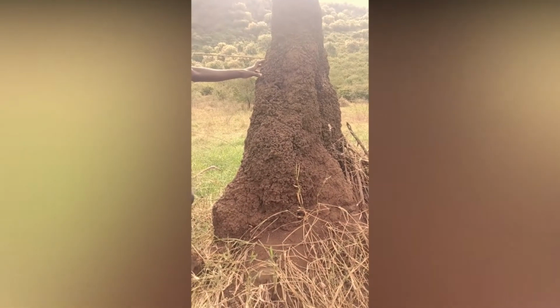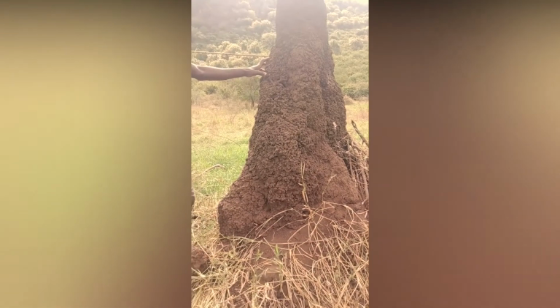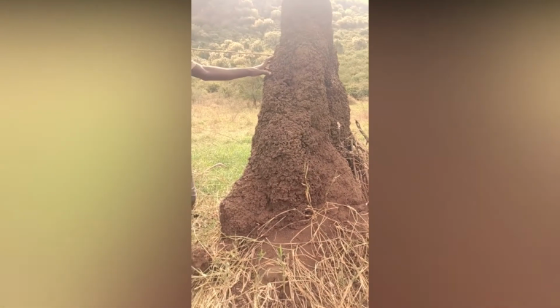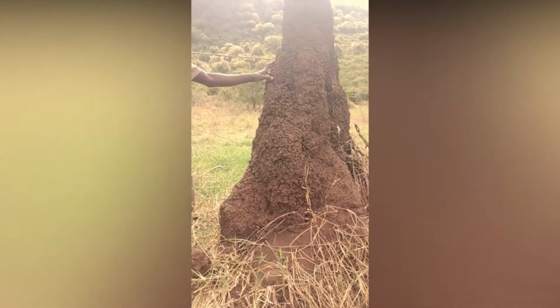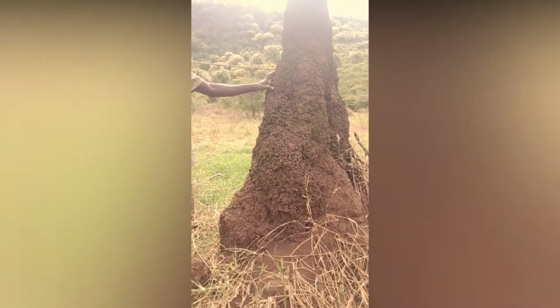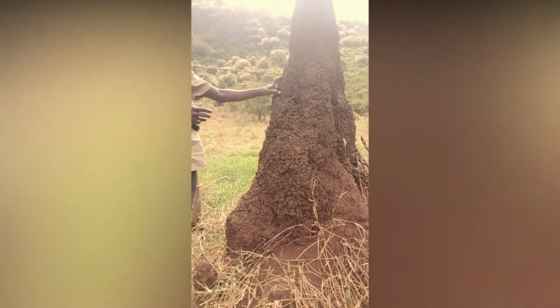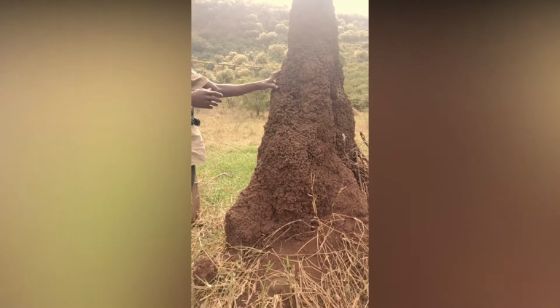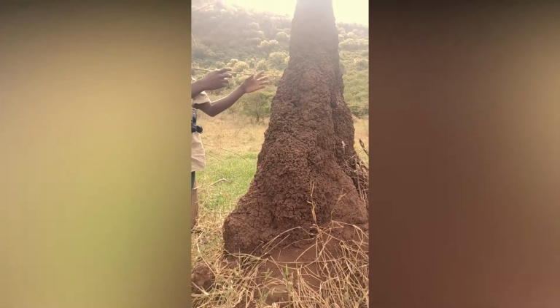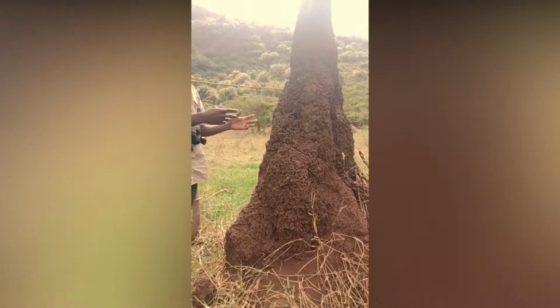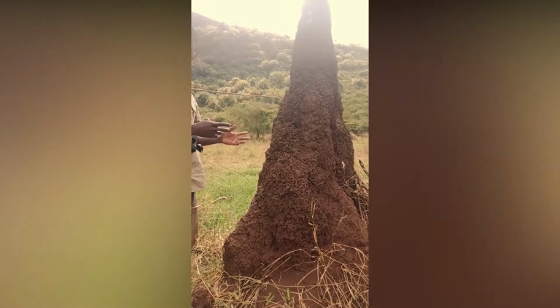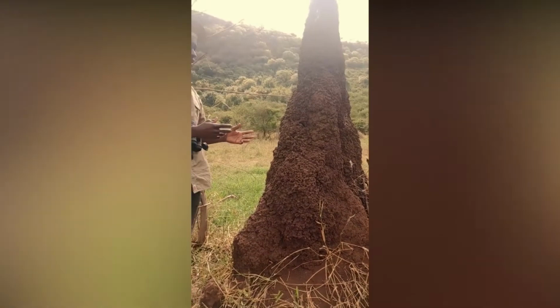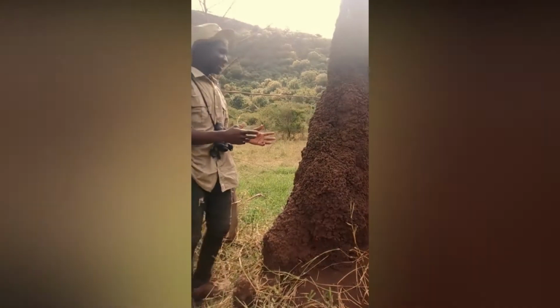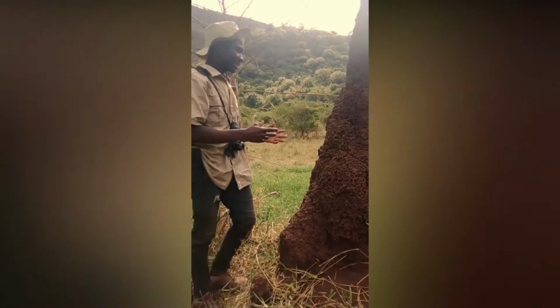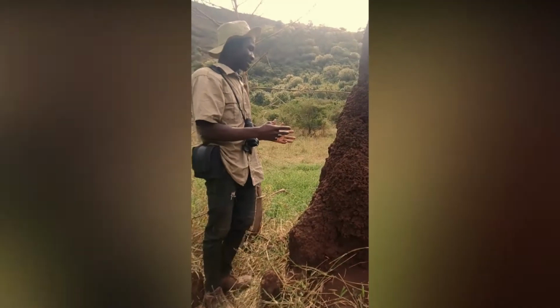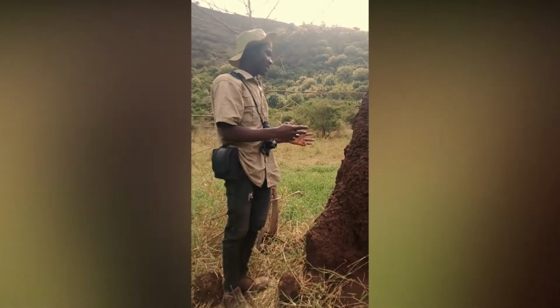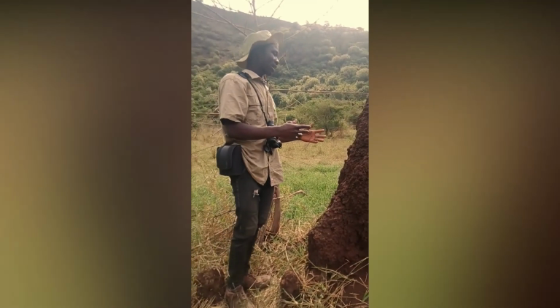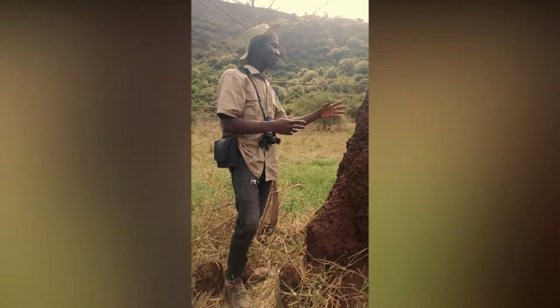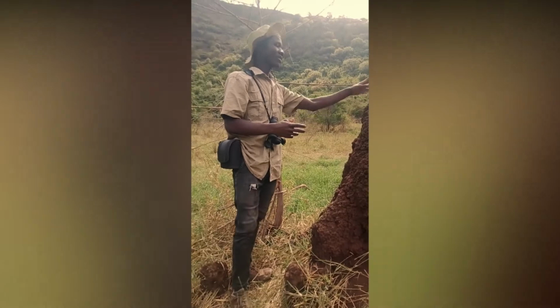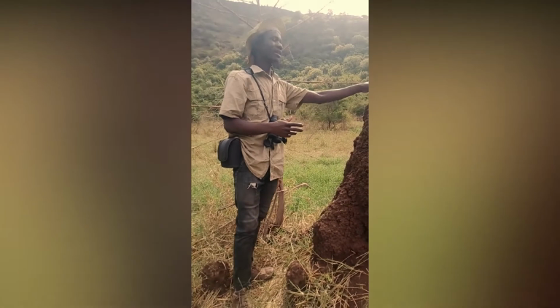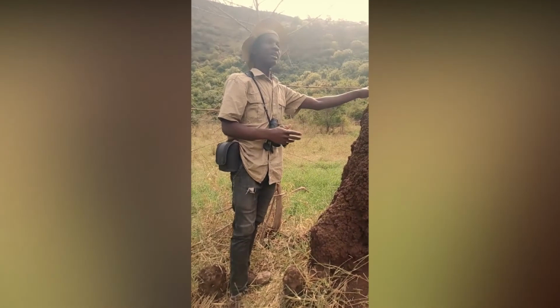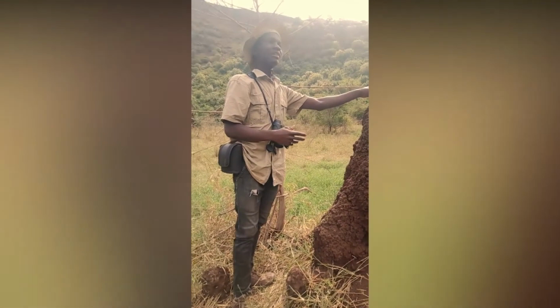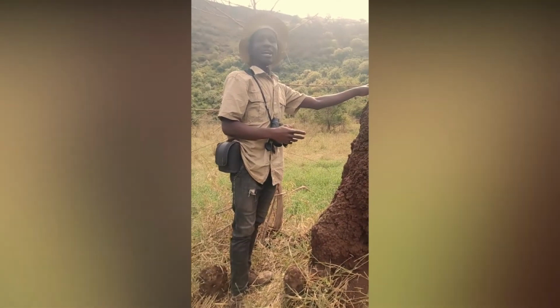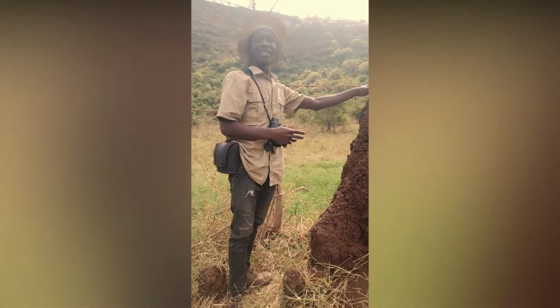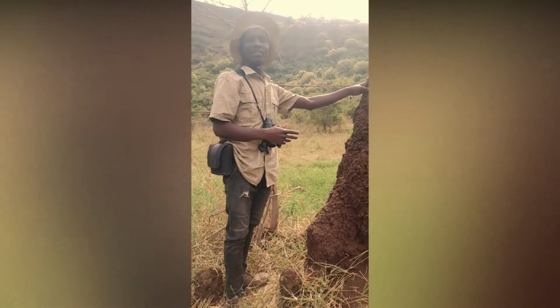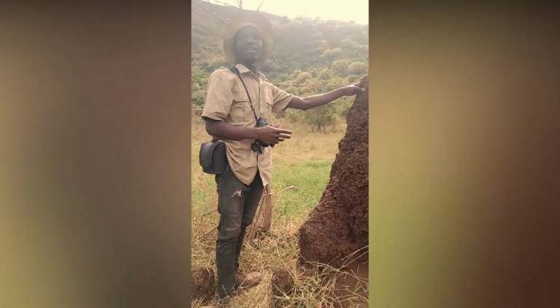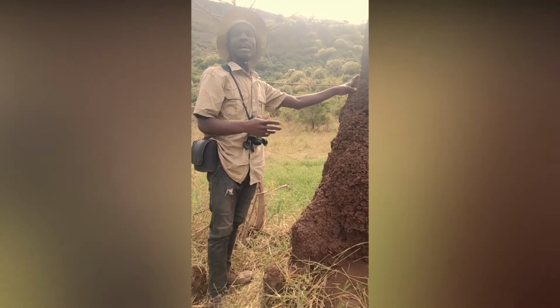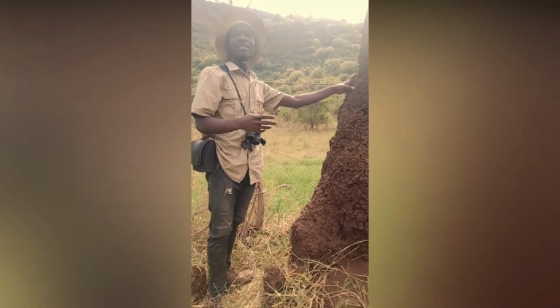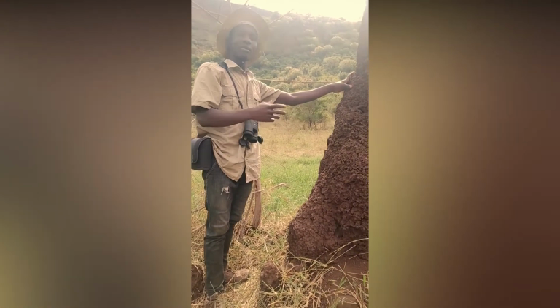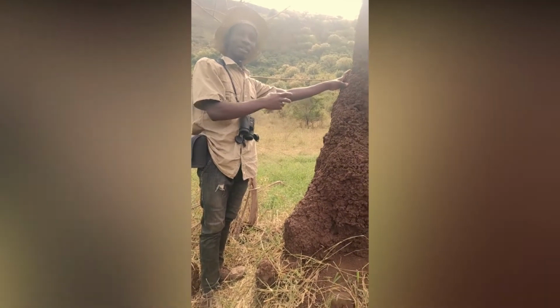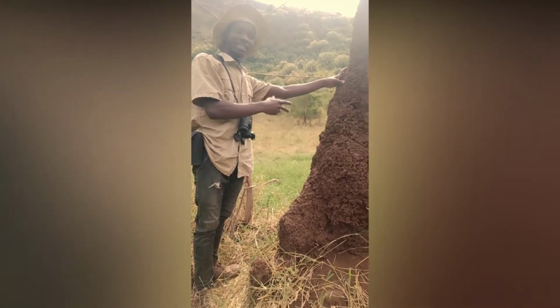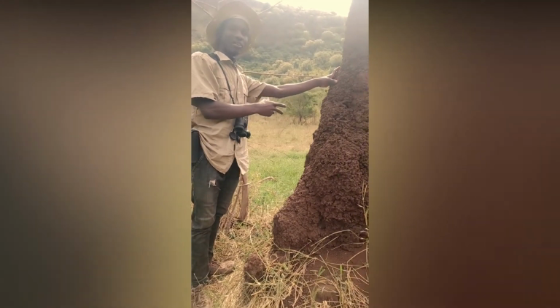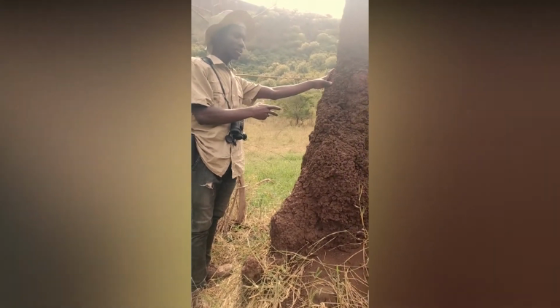Here we see a Termite Mound. This year we have different activities that take place inside of this.